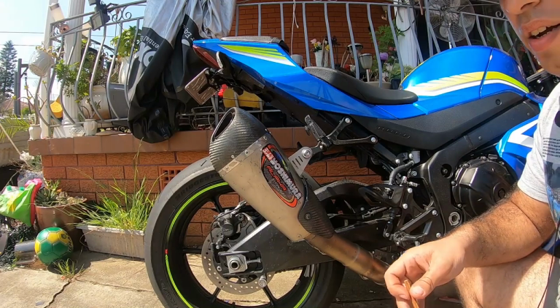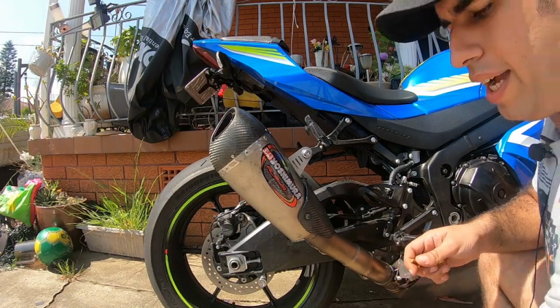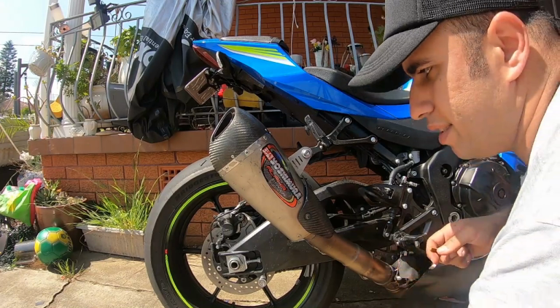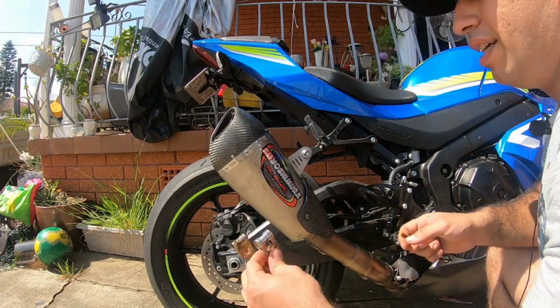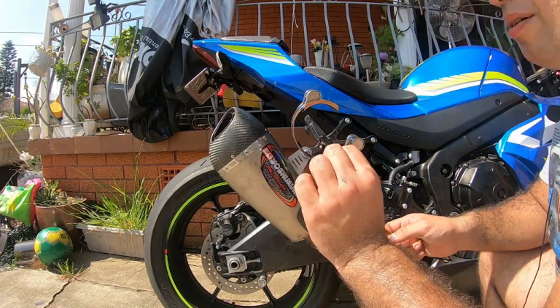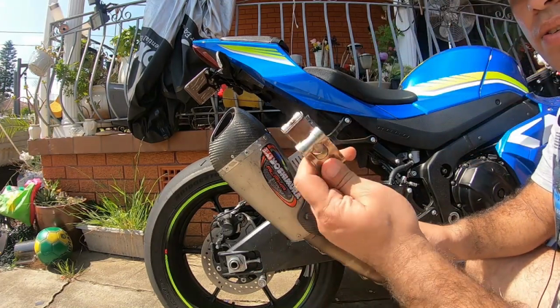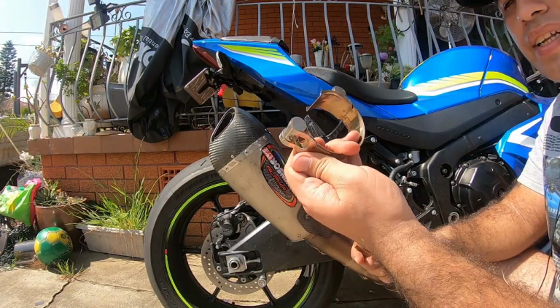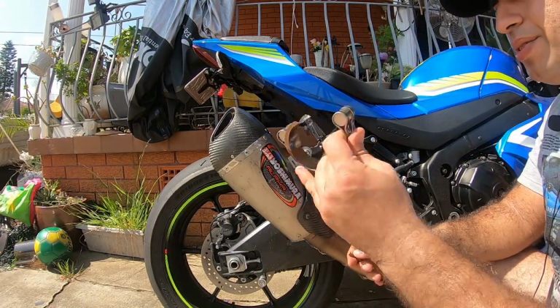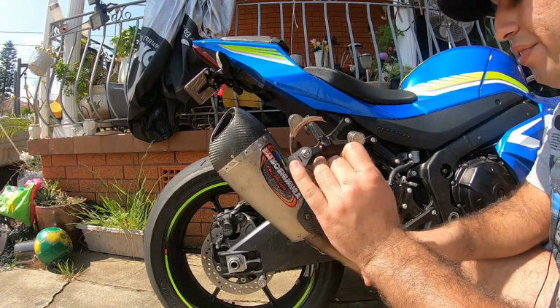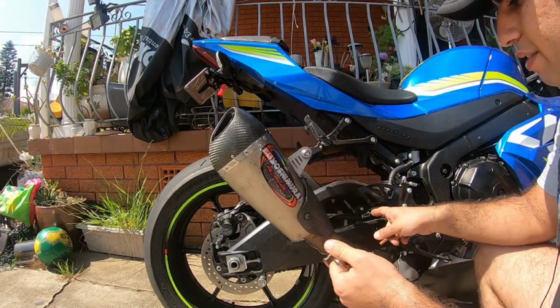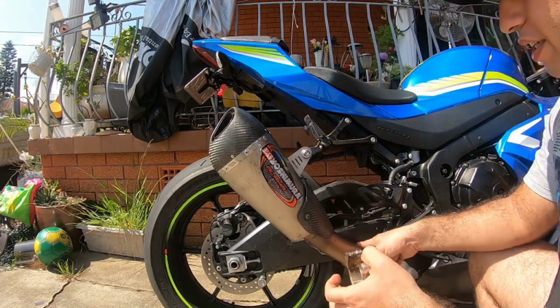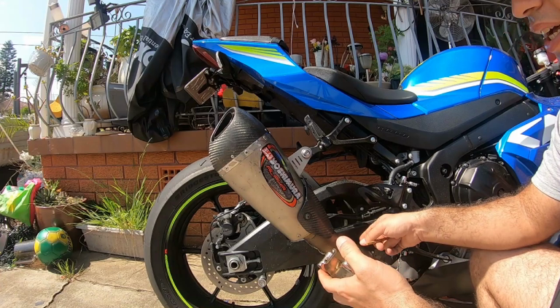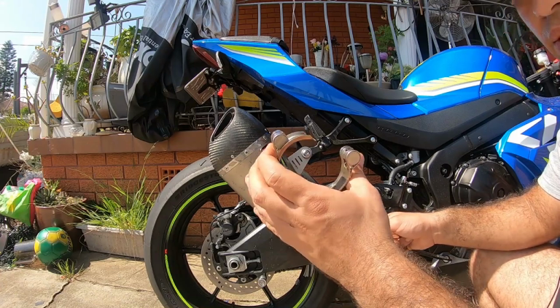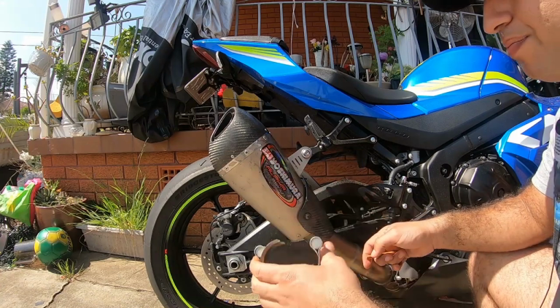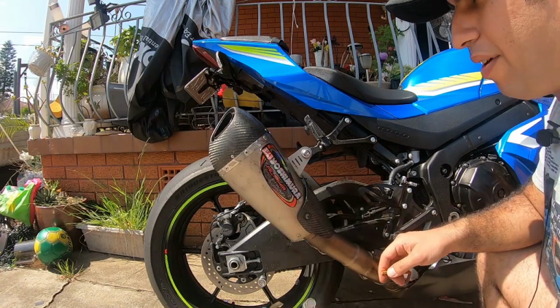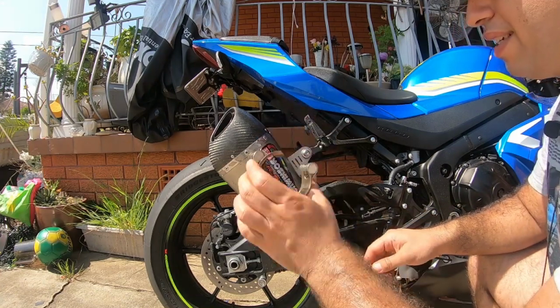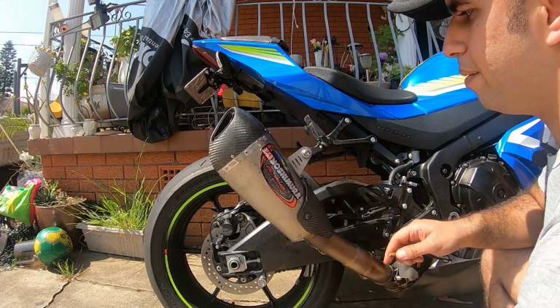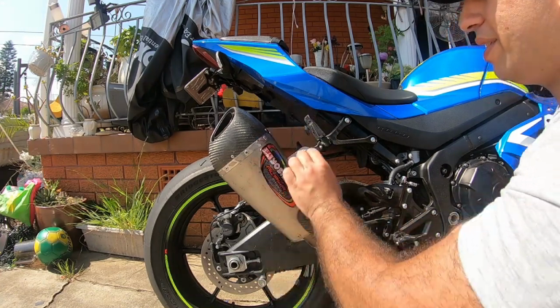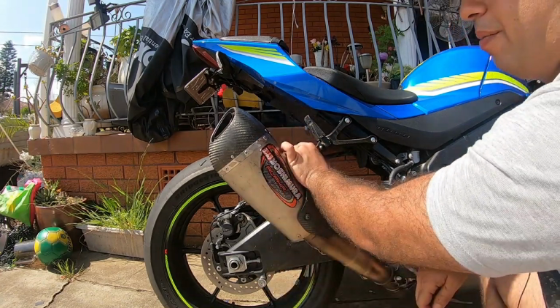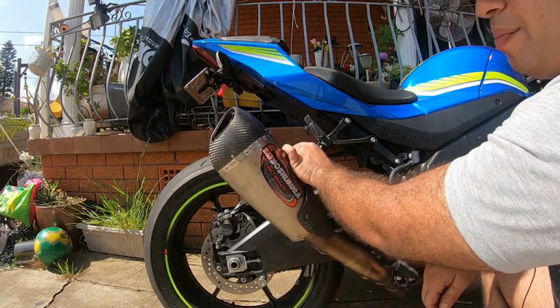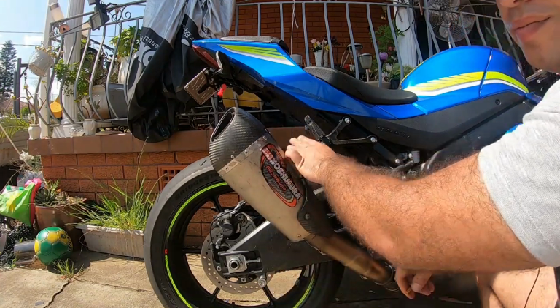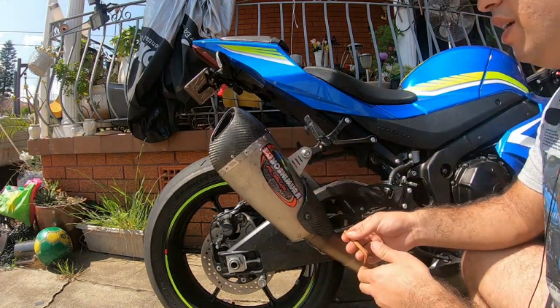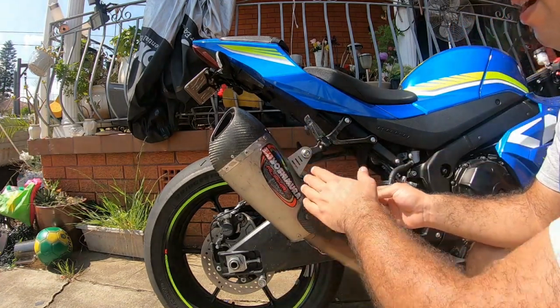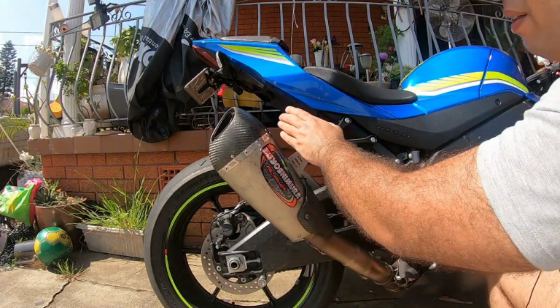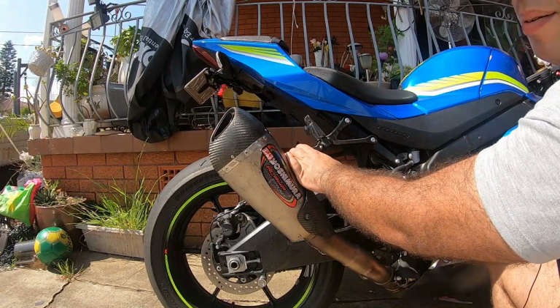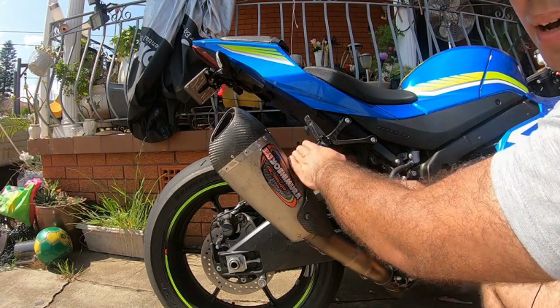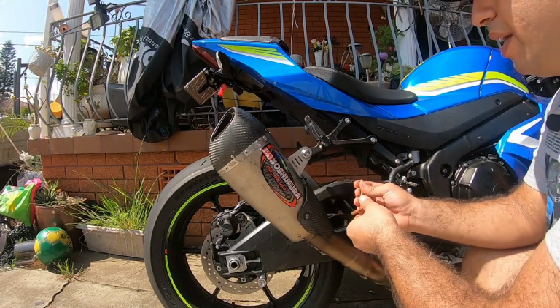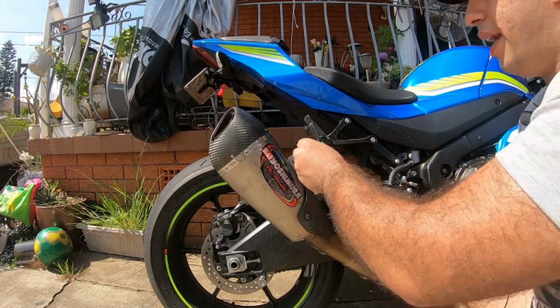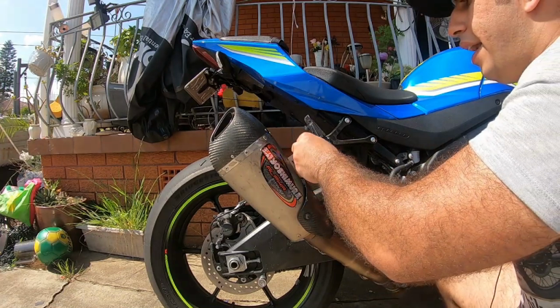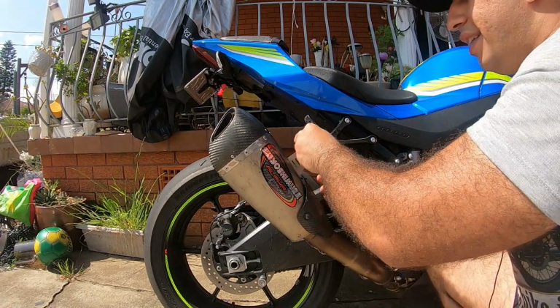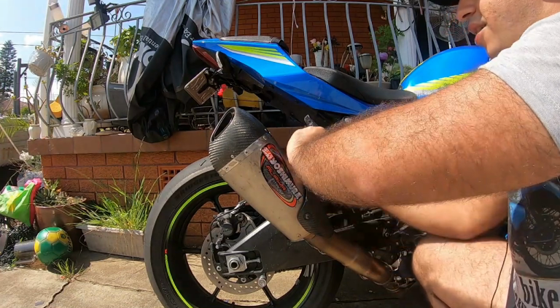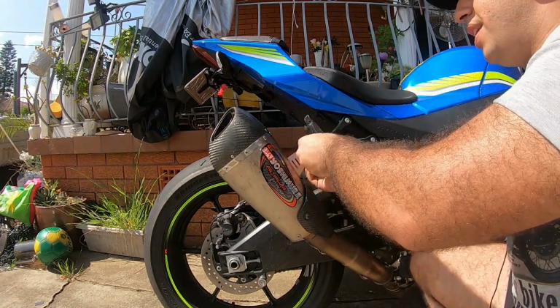By the looks of it the clamp is not going to fit into the exhaust, however it doesn't need to because it's secured by this bolt. So I'll tighten the bolt up and that's it — job is done.